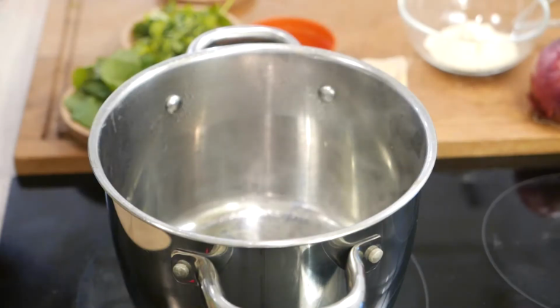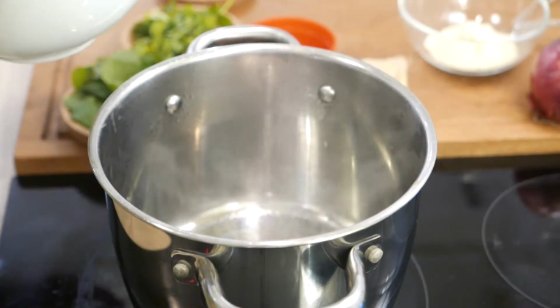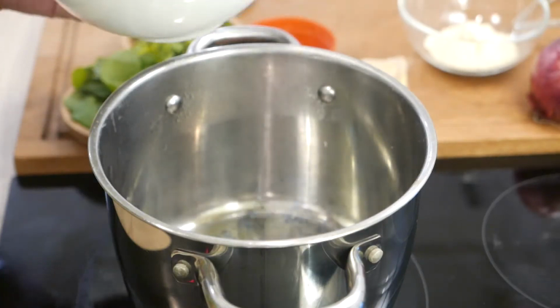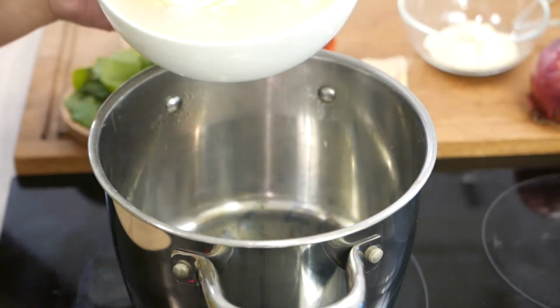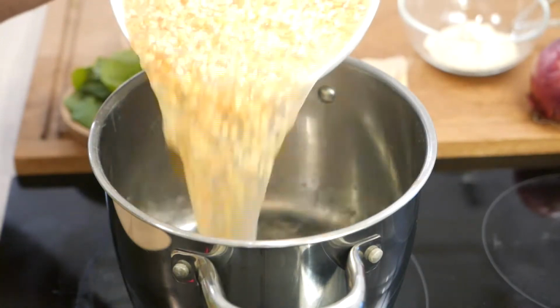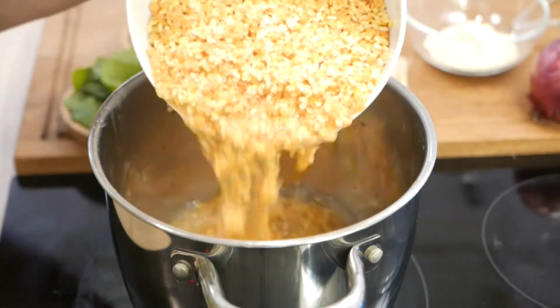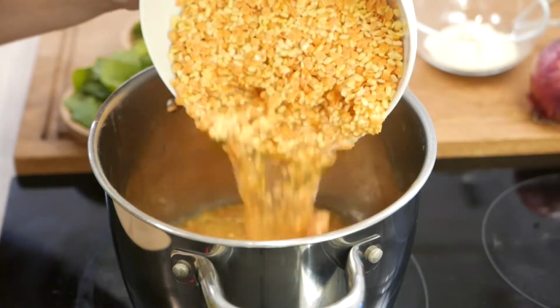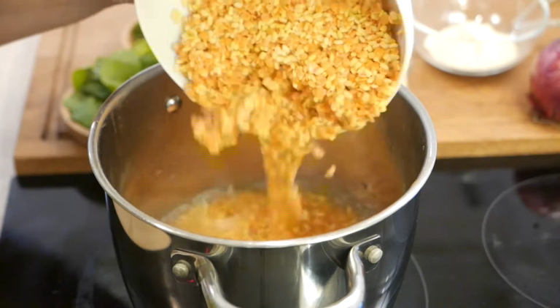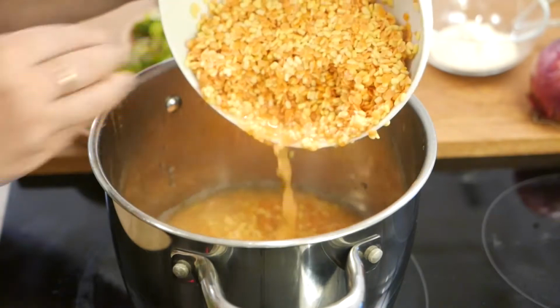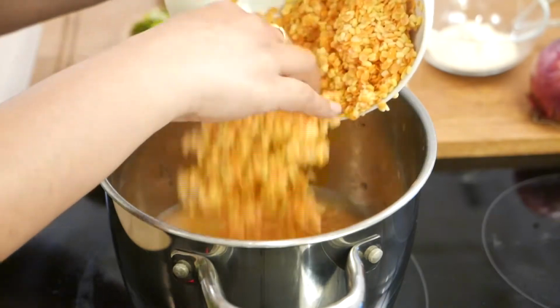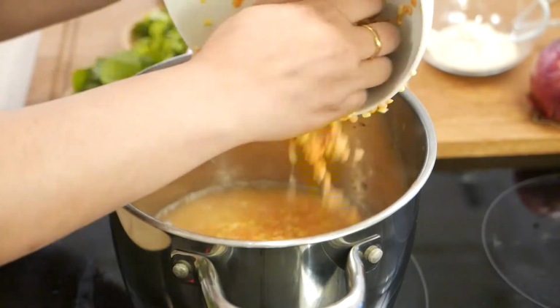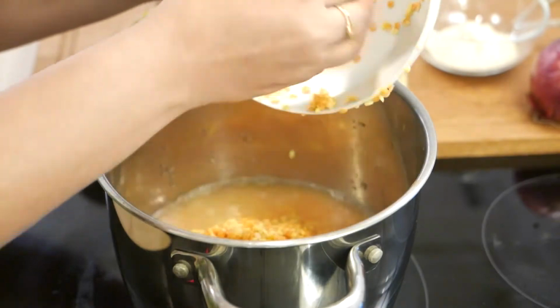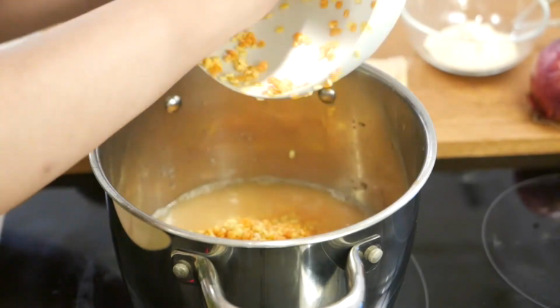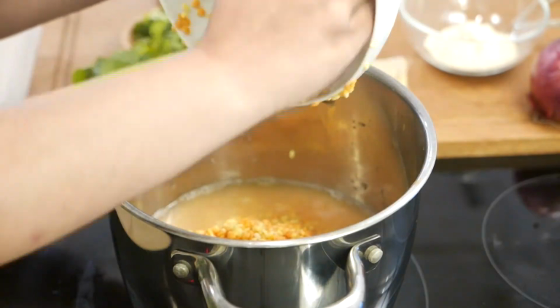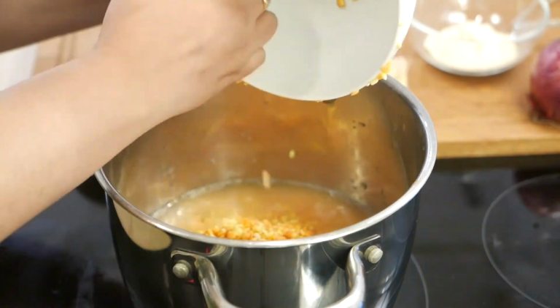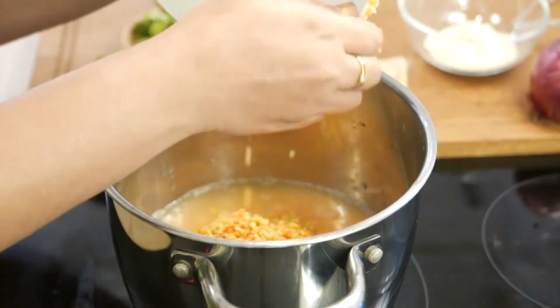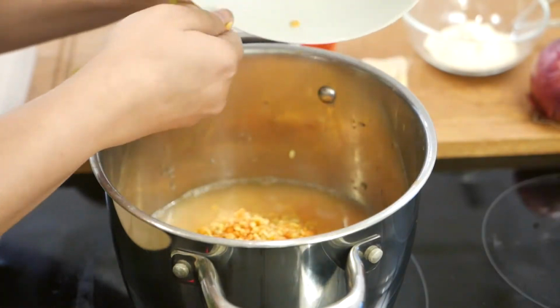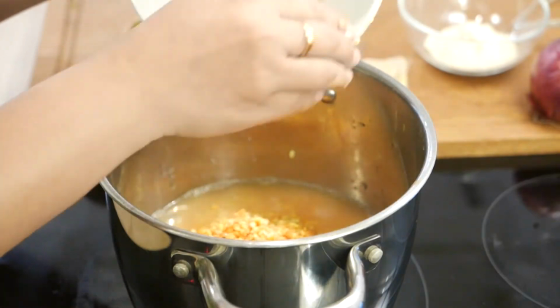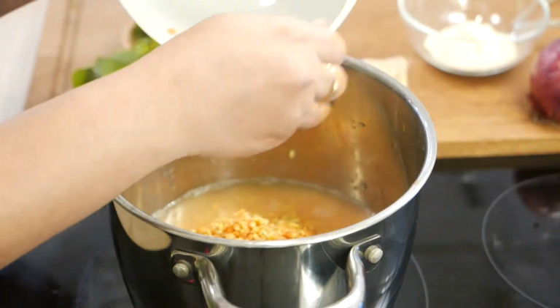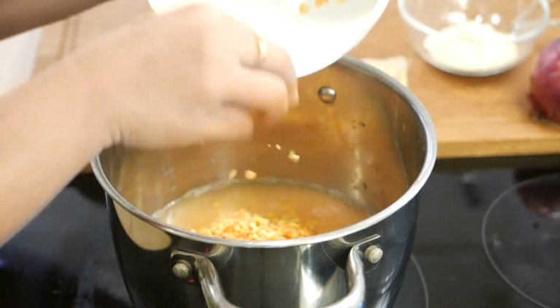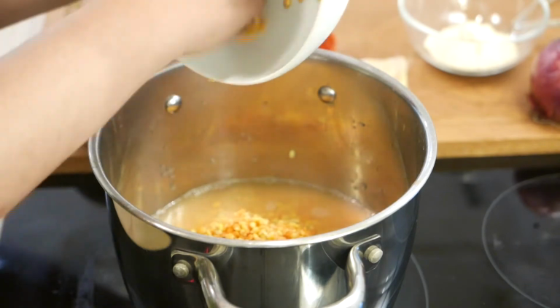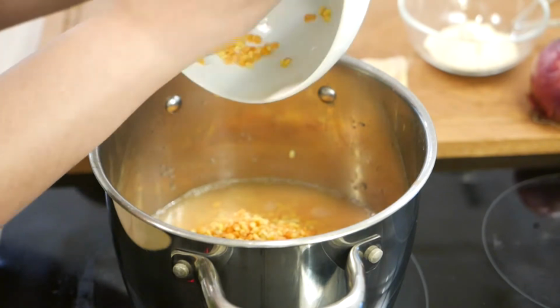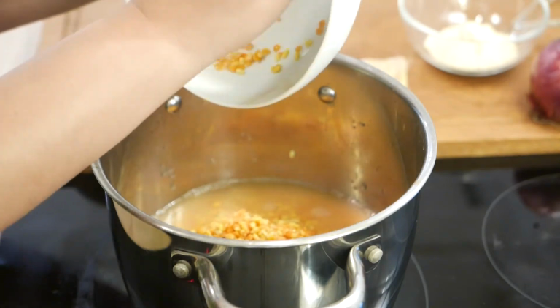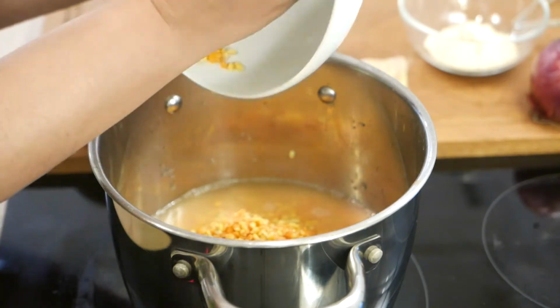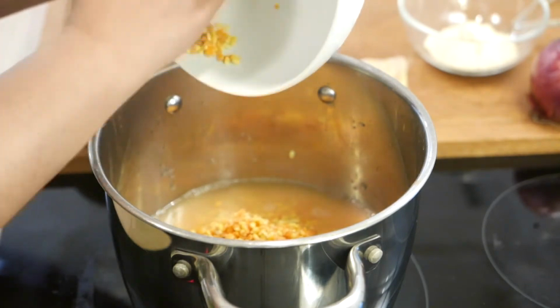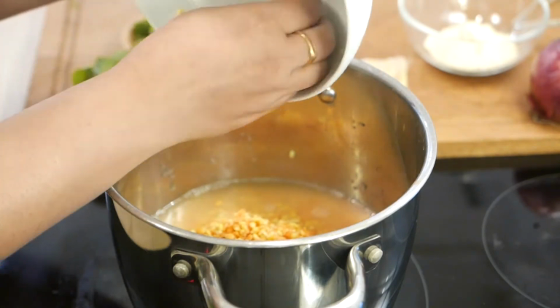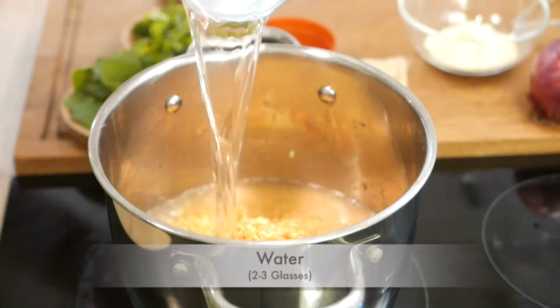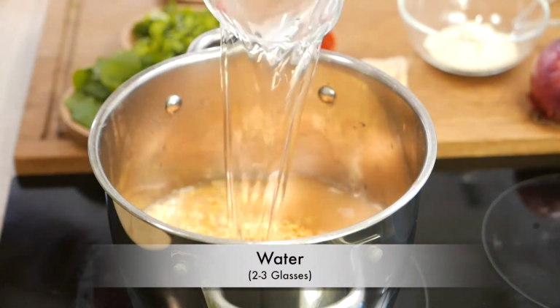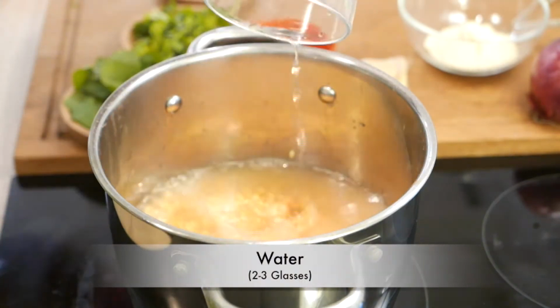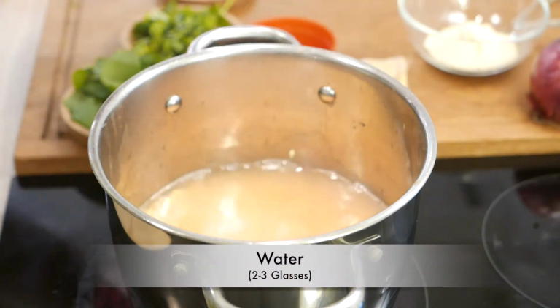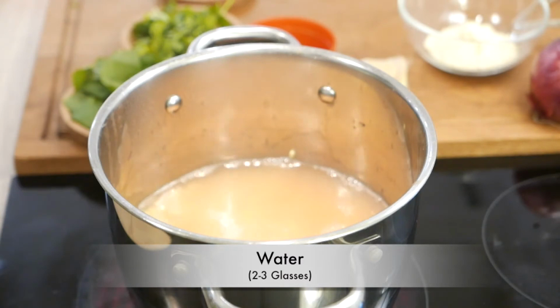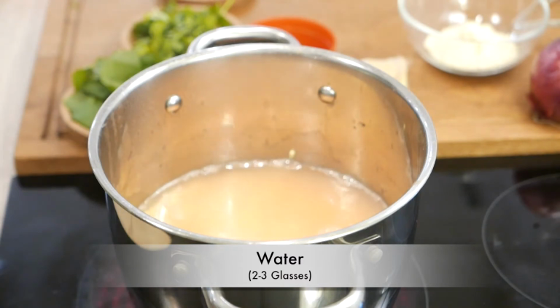After 2 hours, take a deep pot and add your lentils to this pot. Then add about 2-3 glasses of water to it.